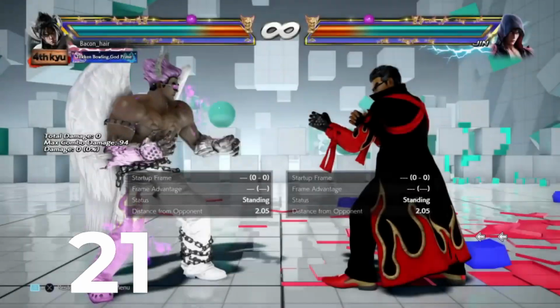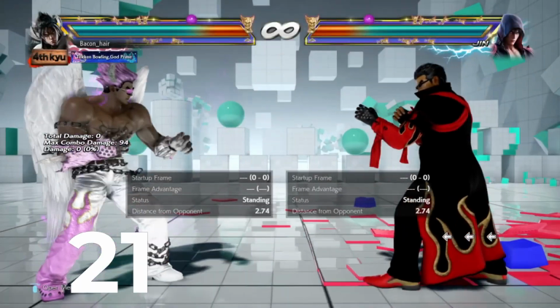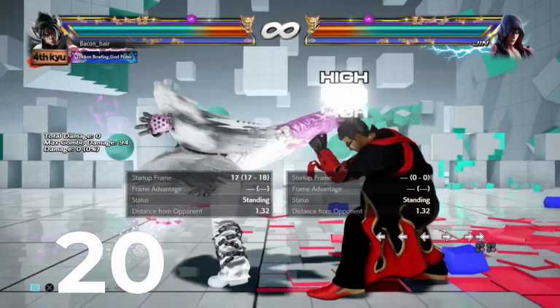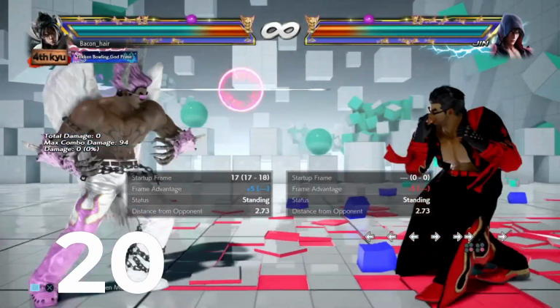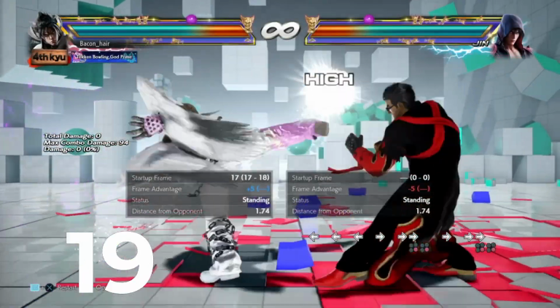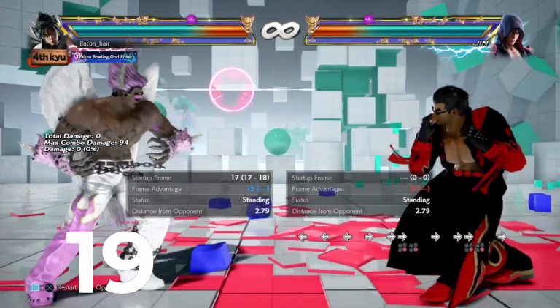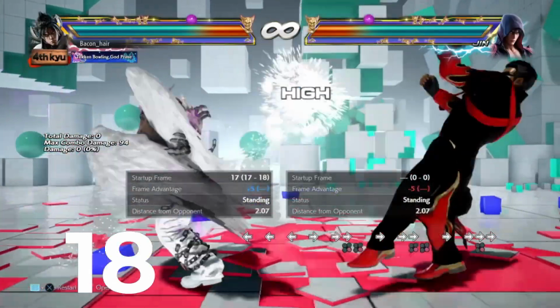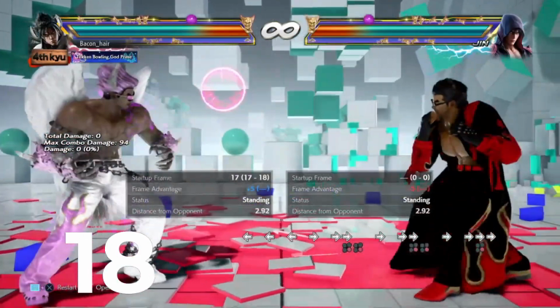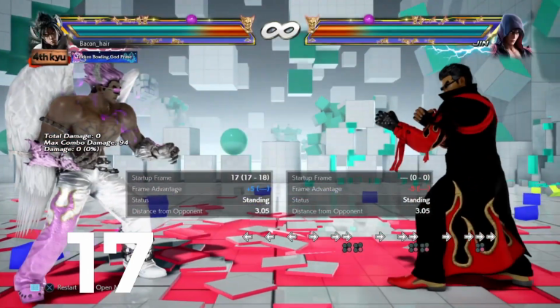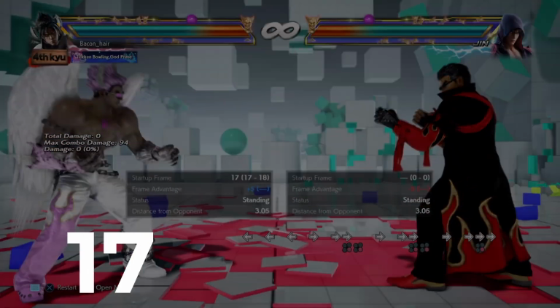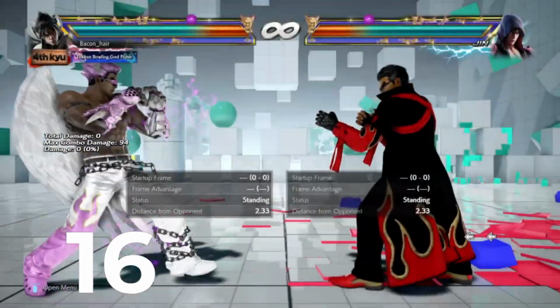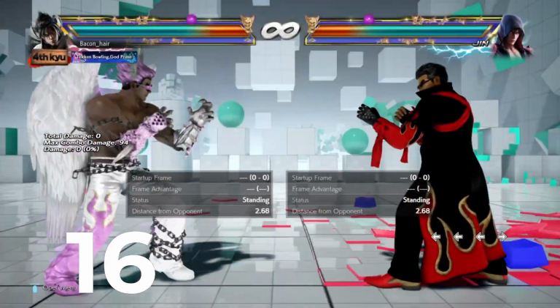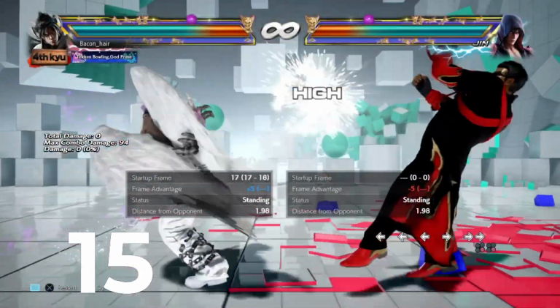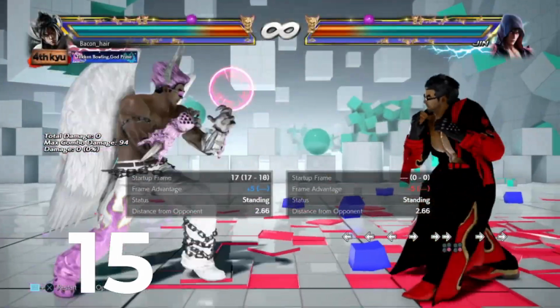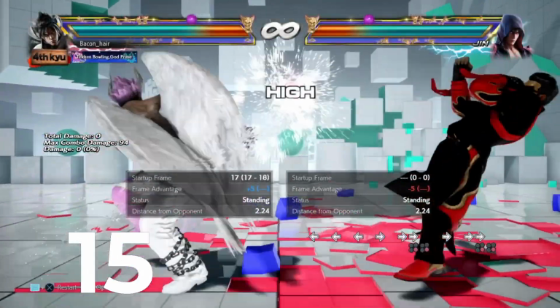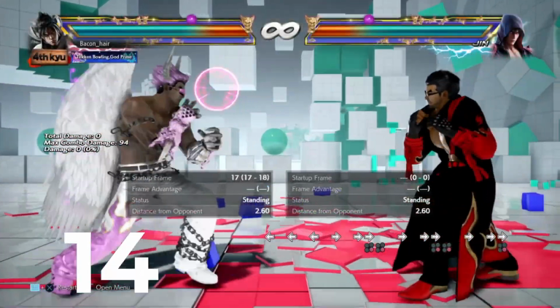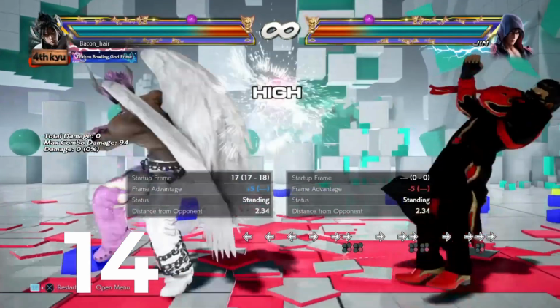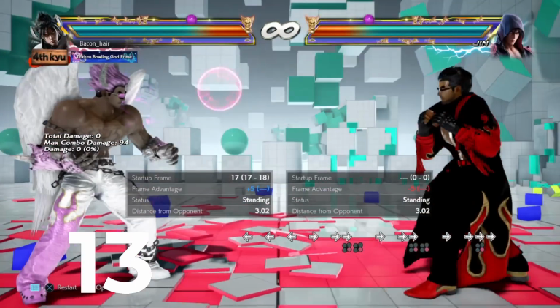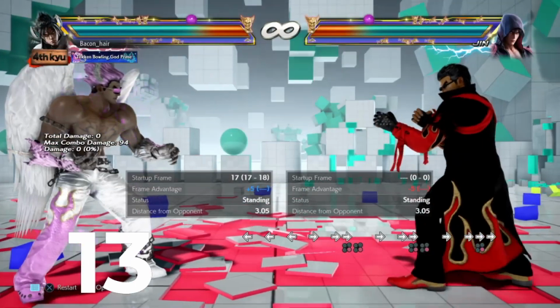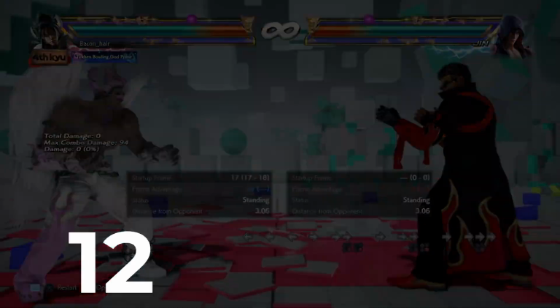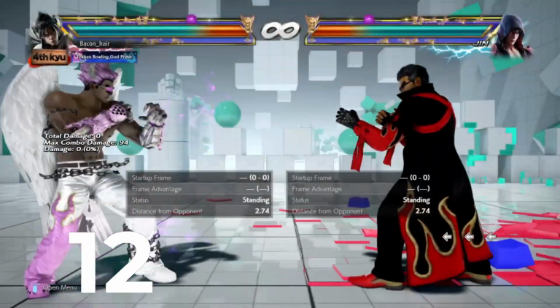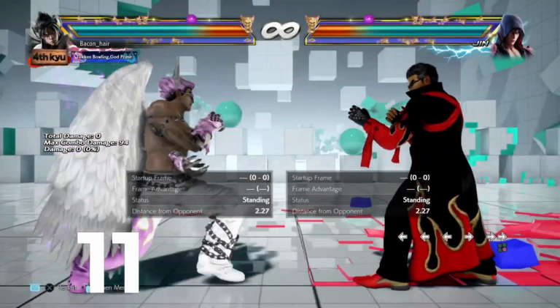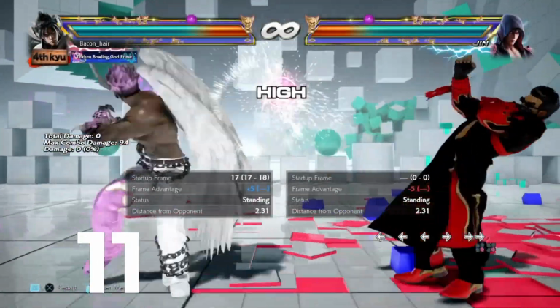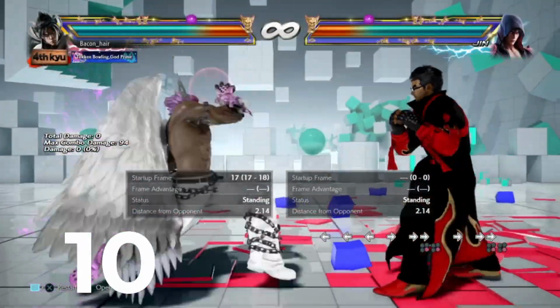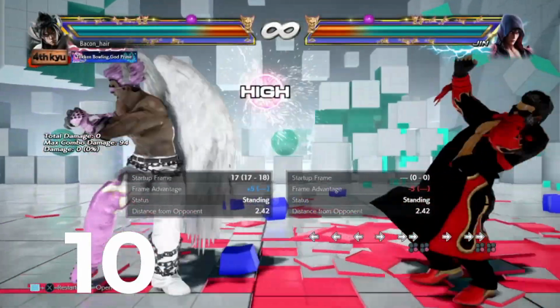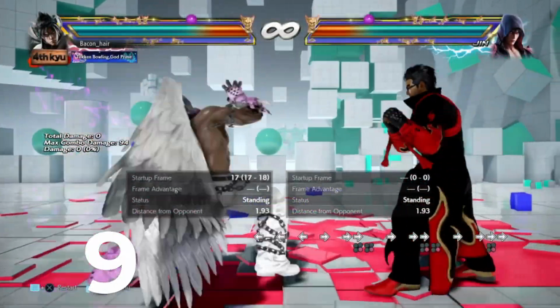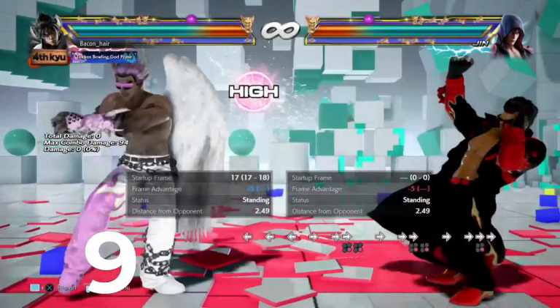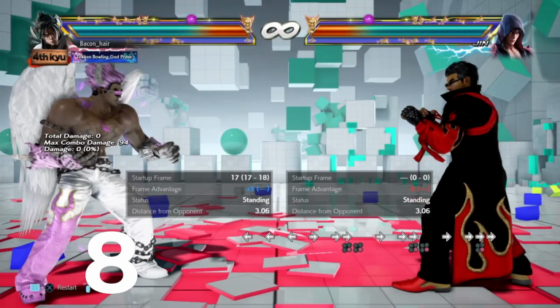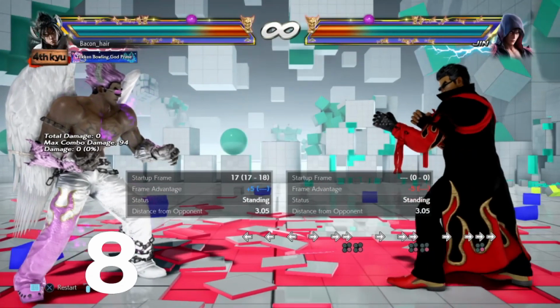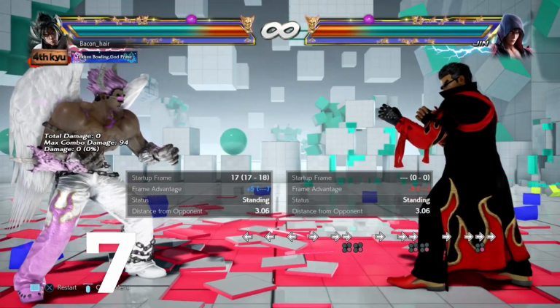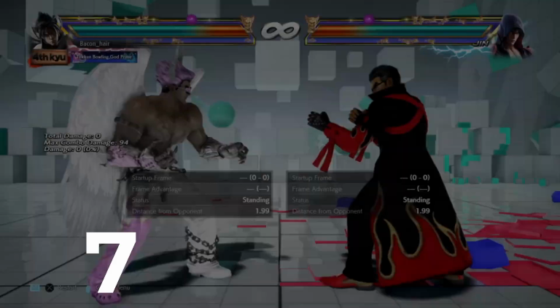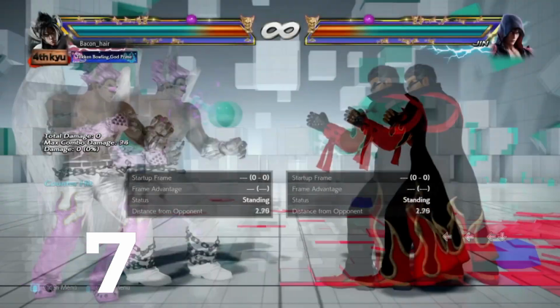The next move we have here is forward, forward, four. It's basically his easier electric if you can't do it just yet. It's a high, it's plus on block, and you can get some crazy setups out of it. I'd suggest you mix this up in your arsenal too — it has better range than the electric, I think.